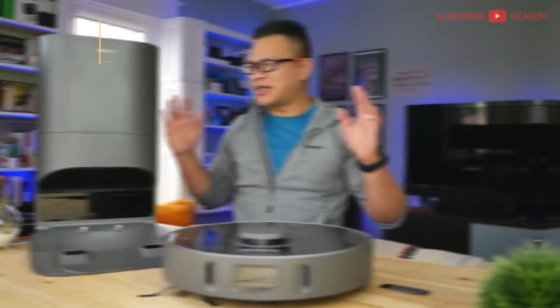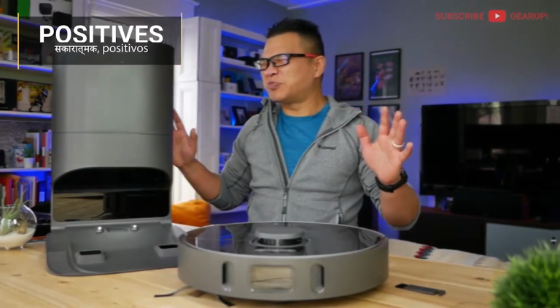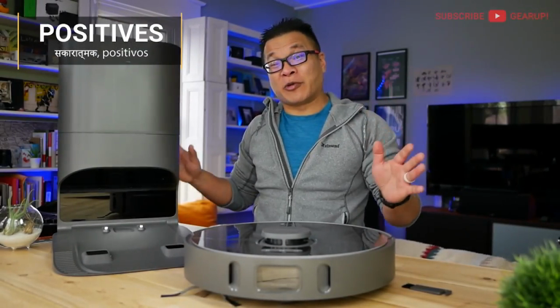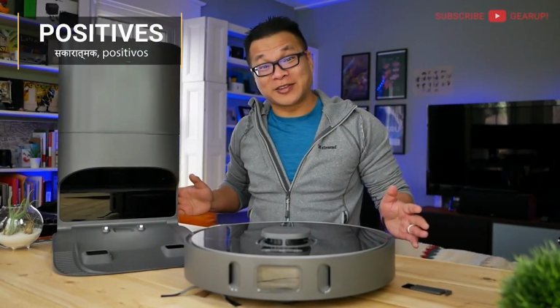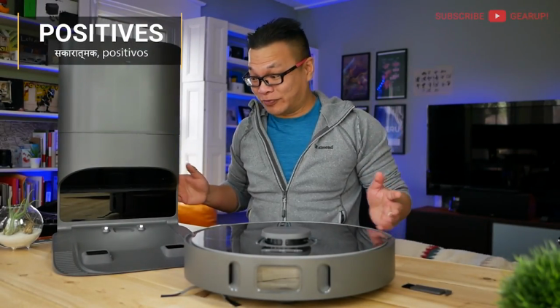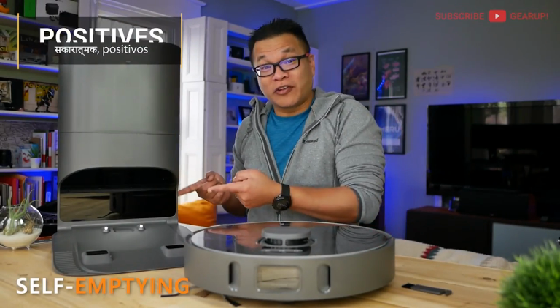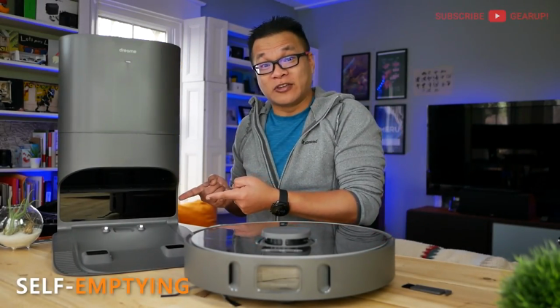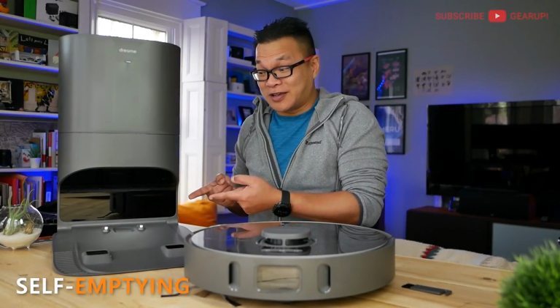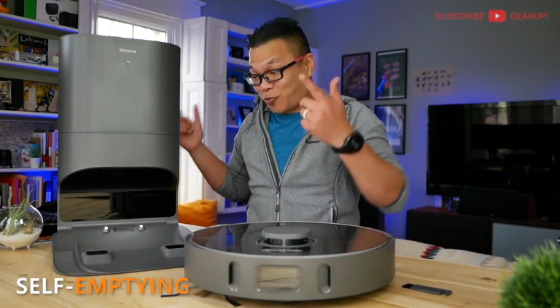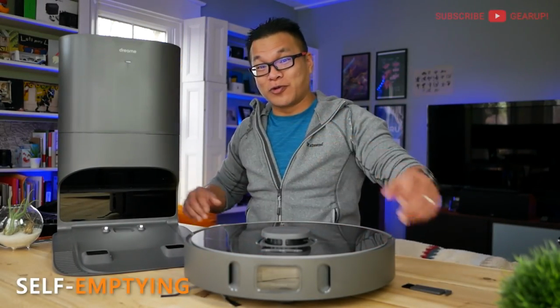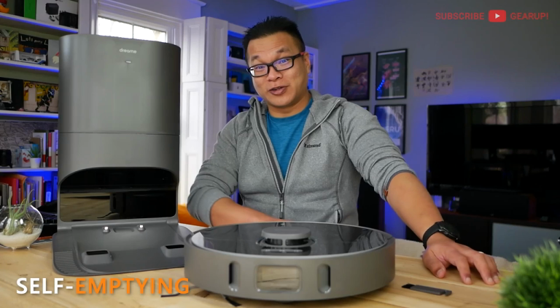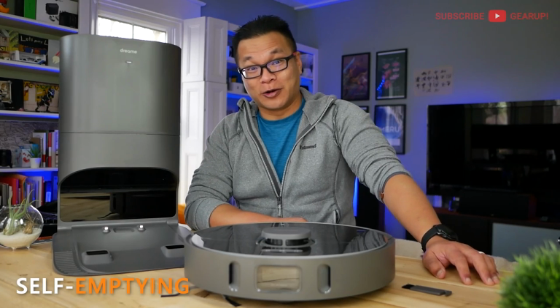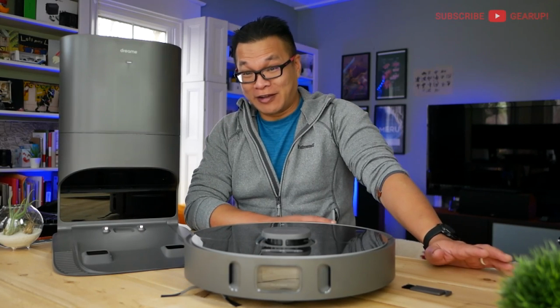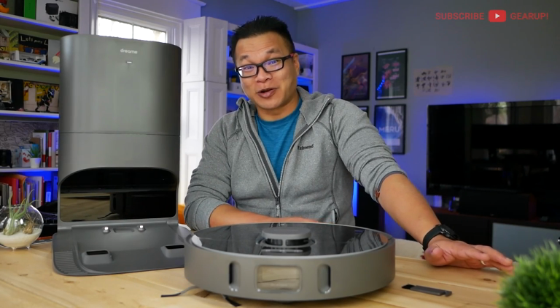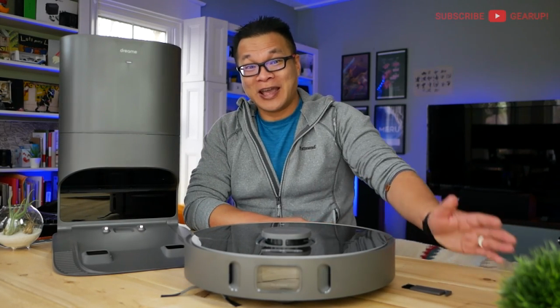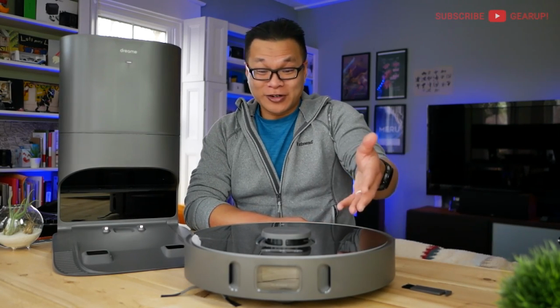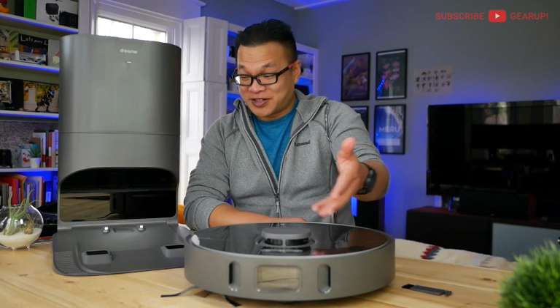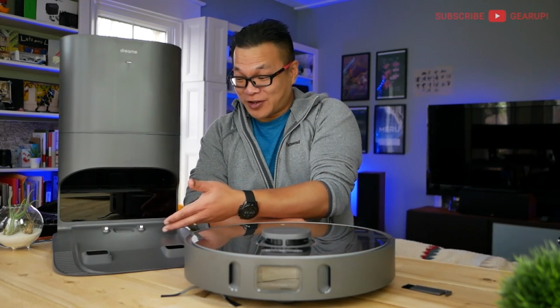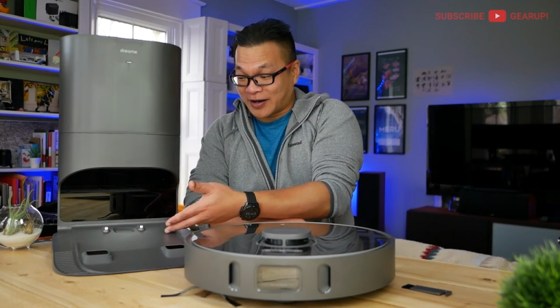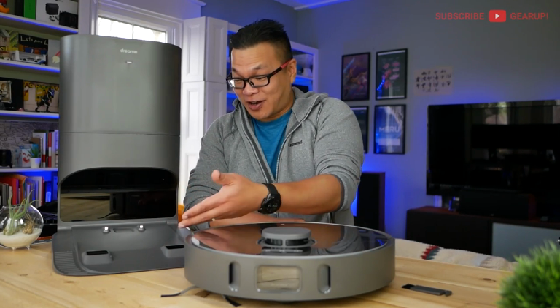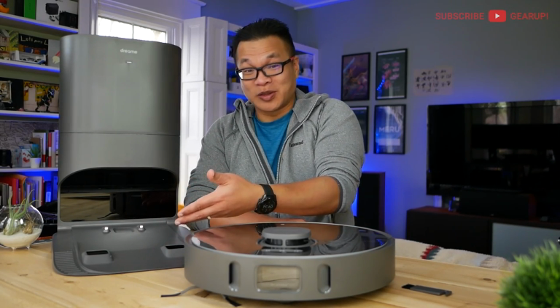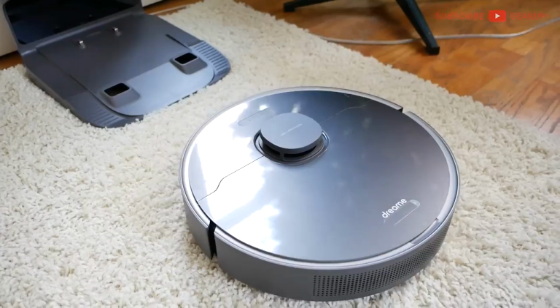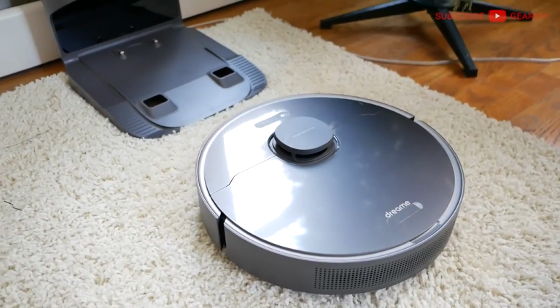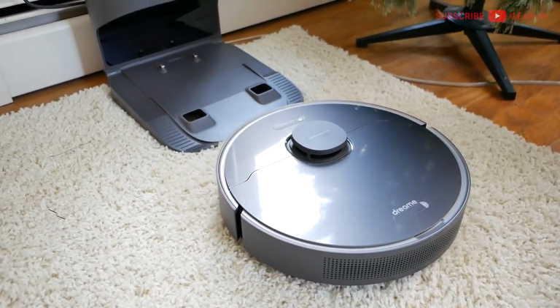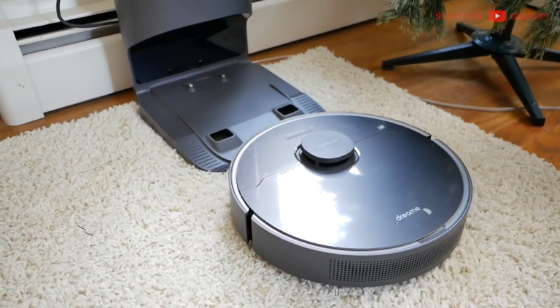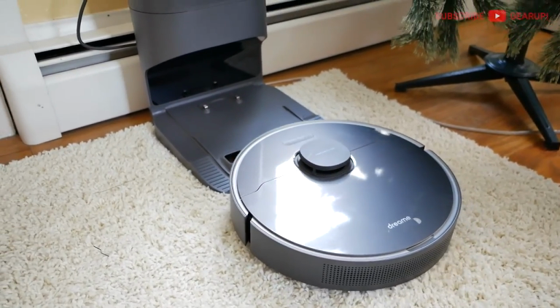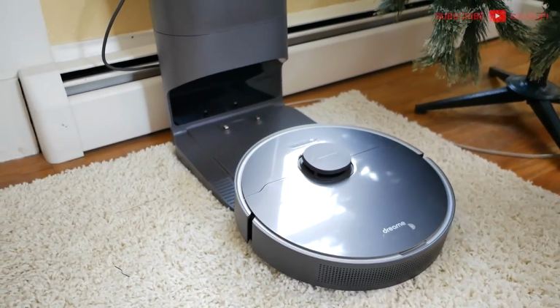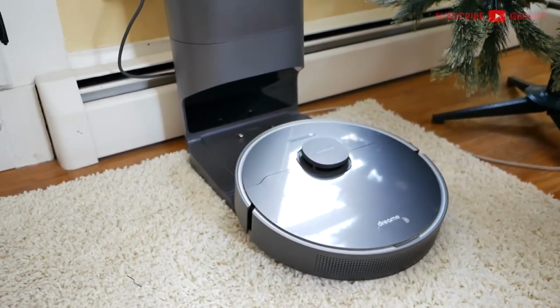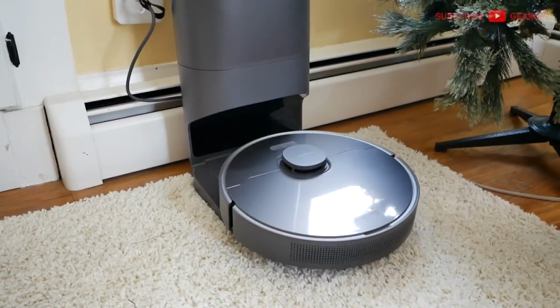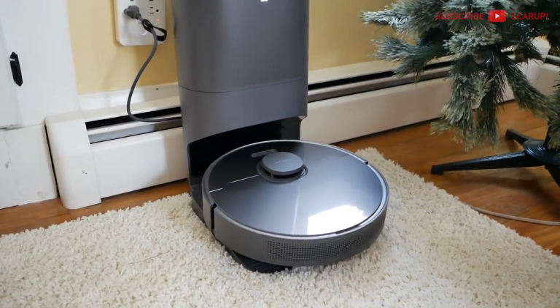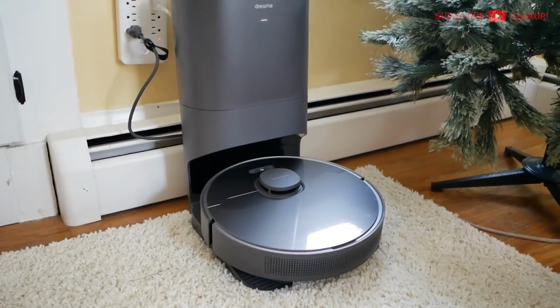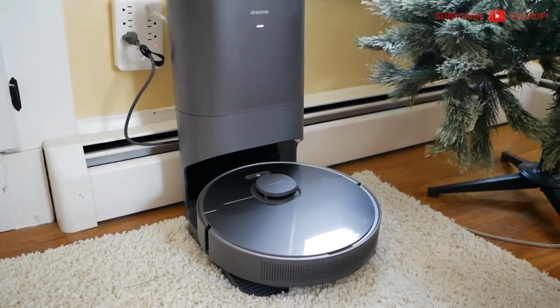Besides being downright practical, the self-emptying feature is one cool party trick — it never gets old. Whenever the job is done, the vacuum parks, docks, and then you hear this loud whoosh, and the vacuum is ready to go again. I think that's pretty darn cool.